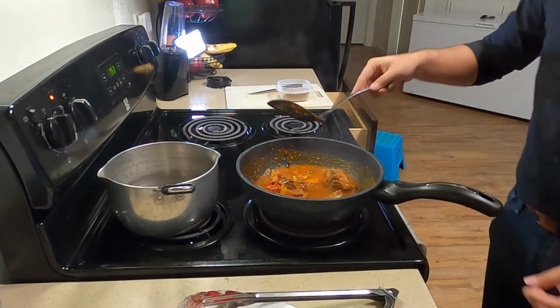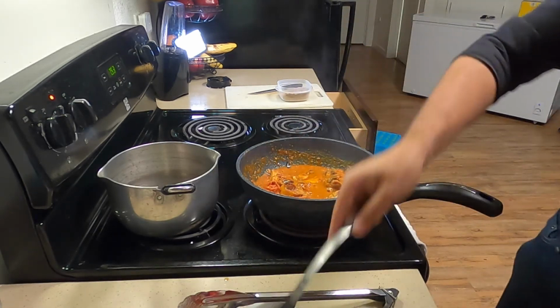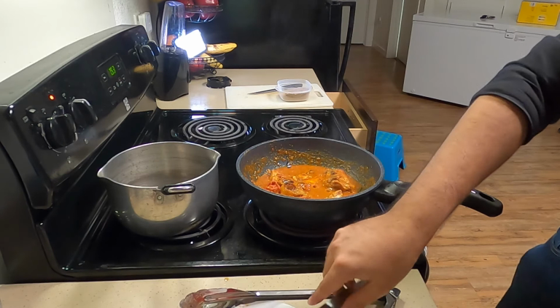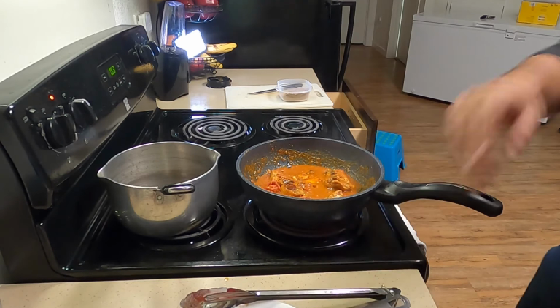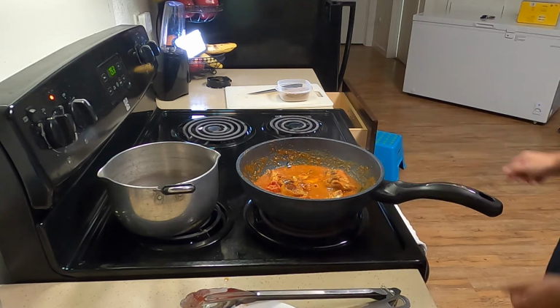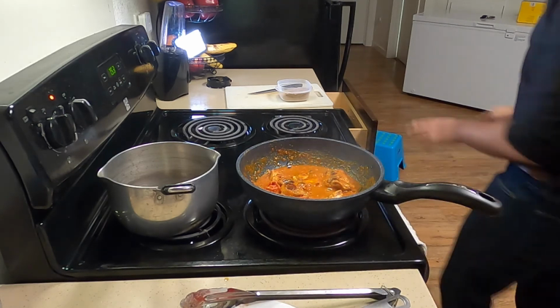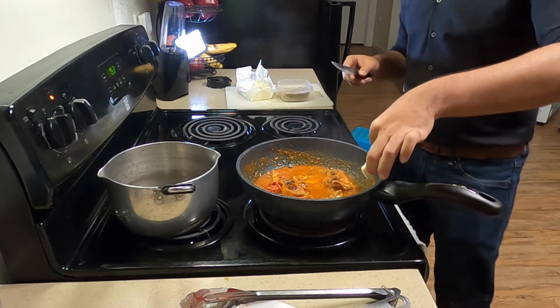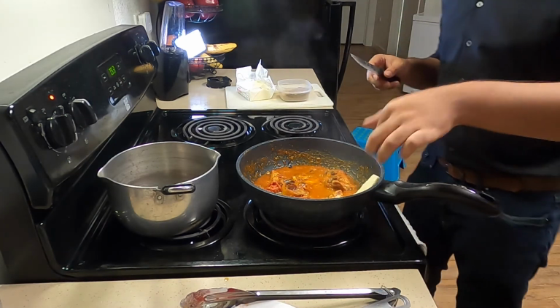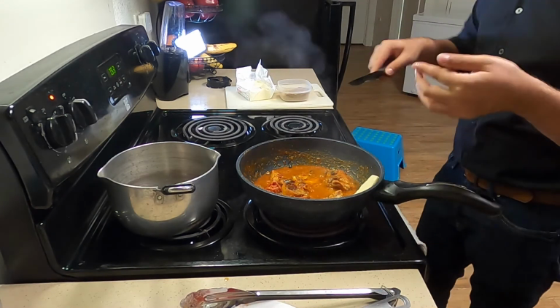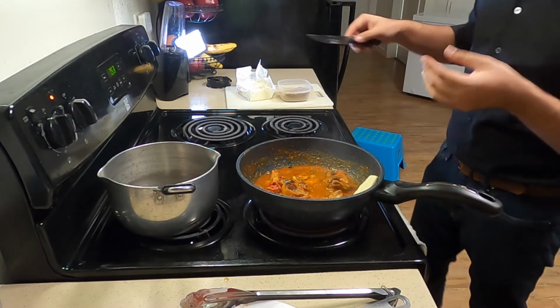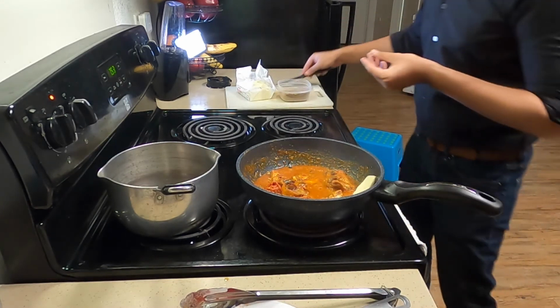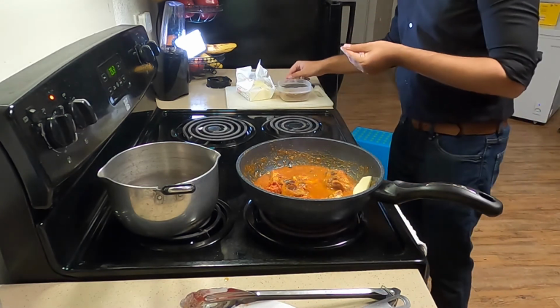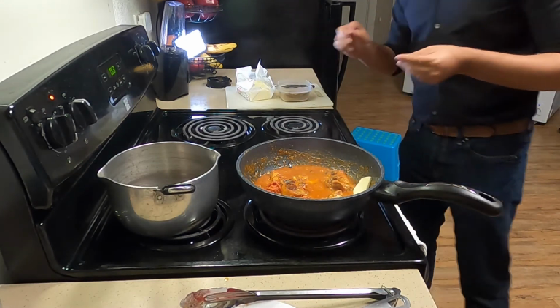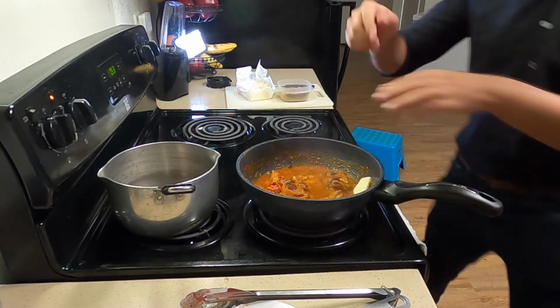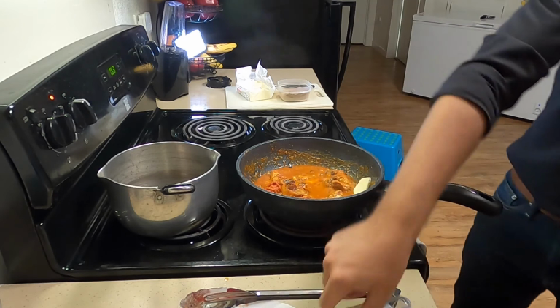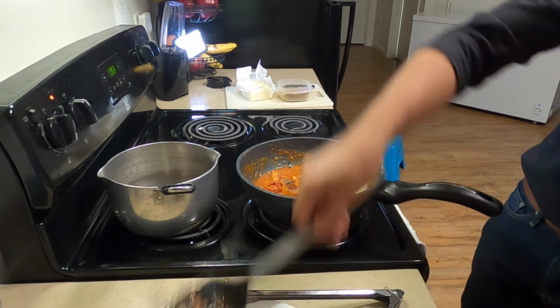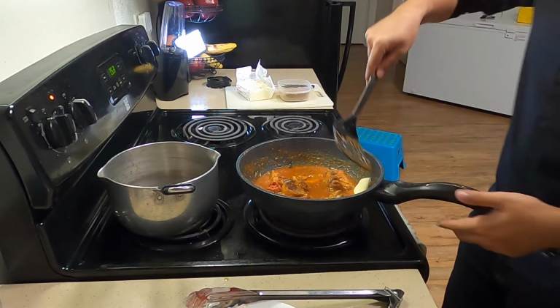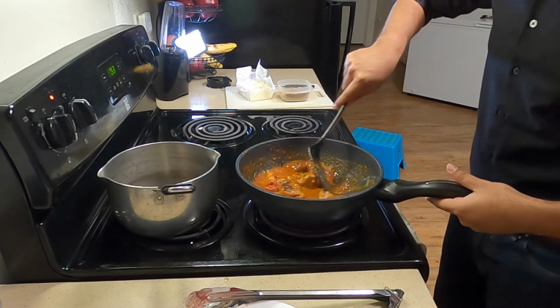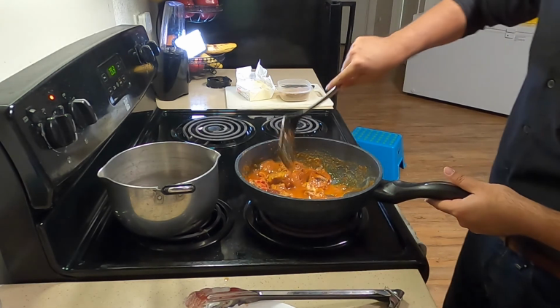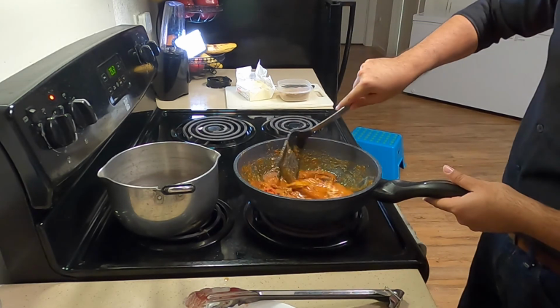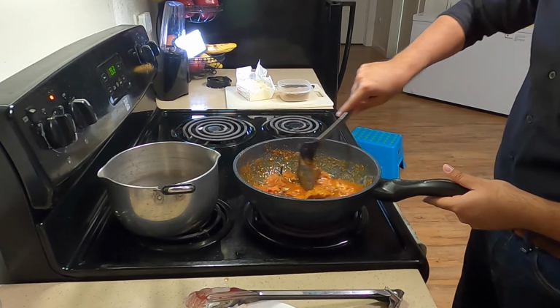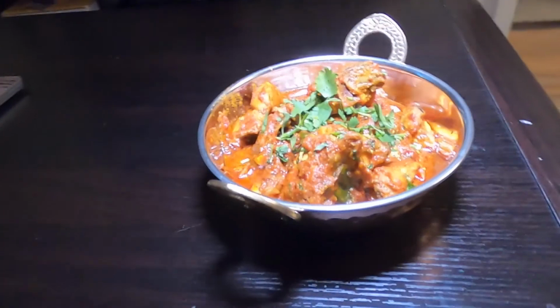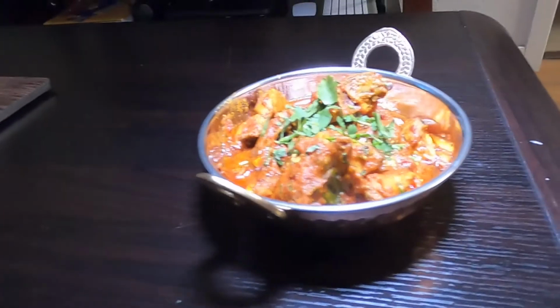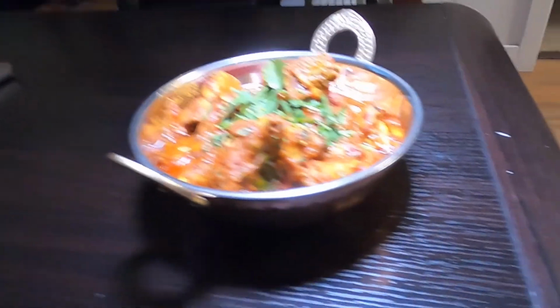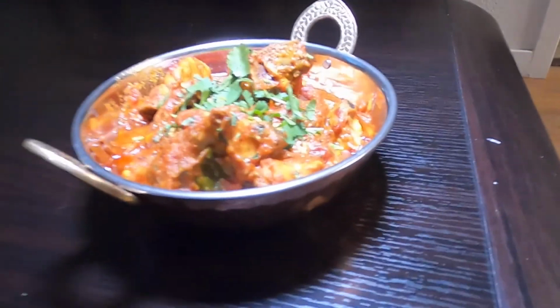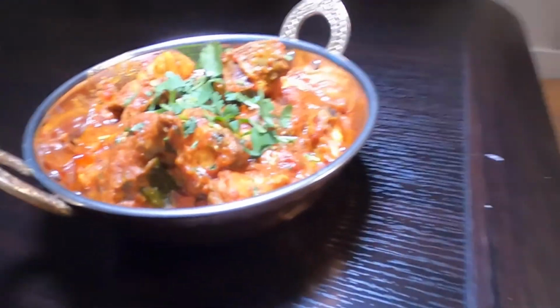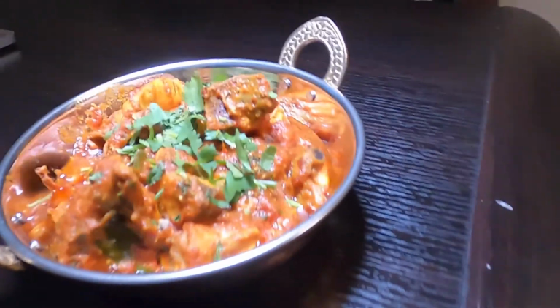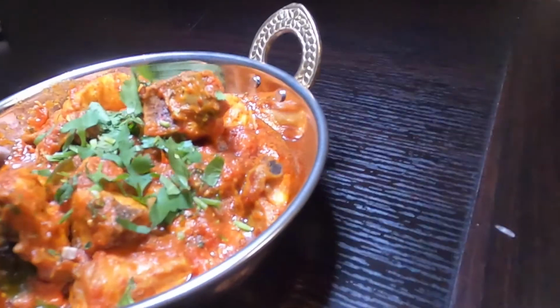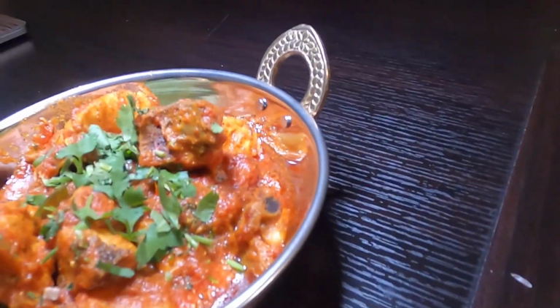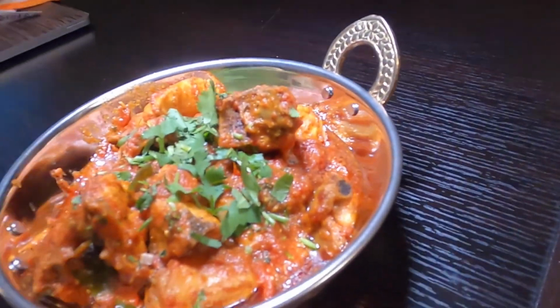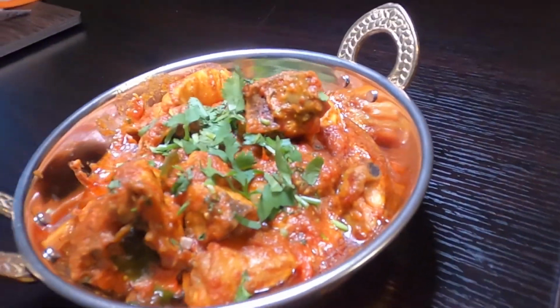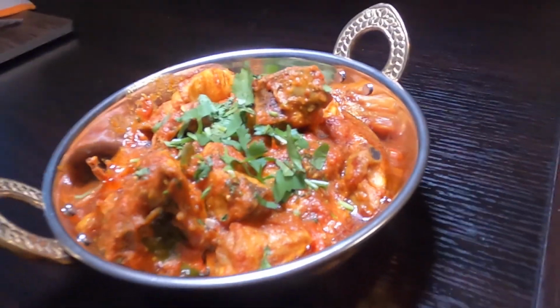The last thing I want to do is add some butter. You don't have to, but the butter gives it a thicker texture and a buttery taste which makes it much better. Once the butter dissolves, your karahi is ready — just add some cilantro and serve it to your guests.